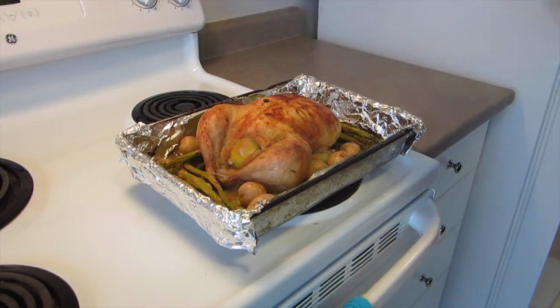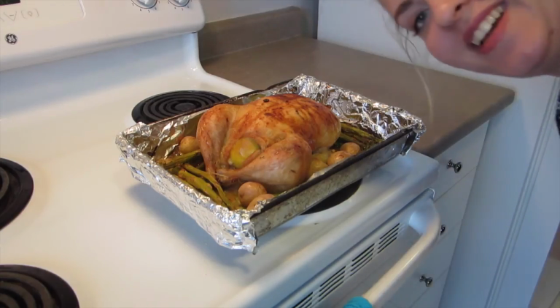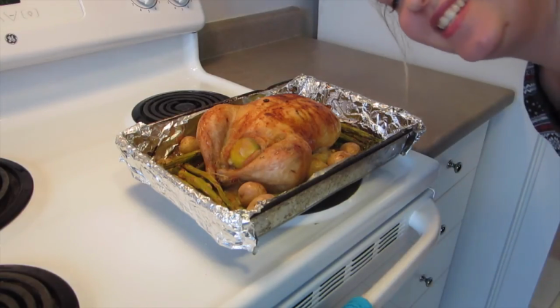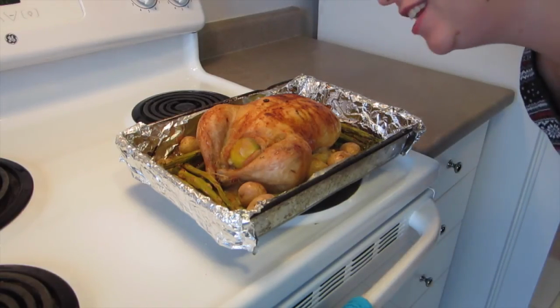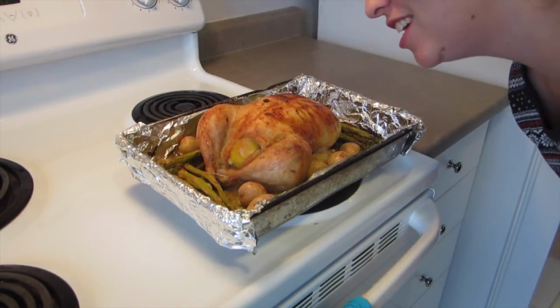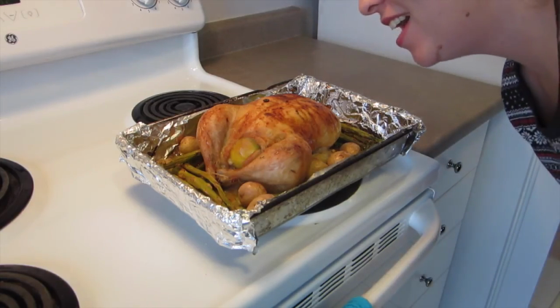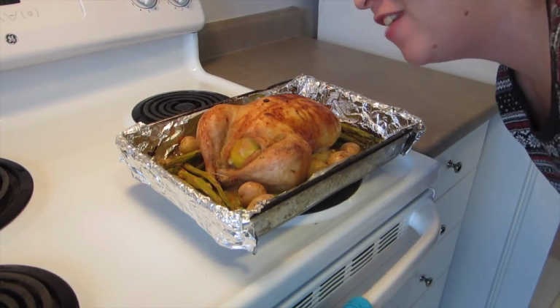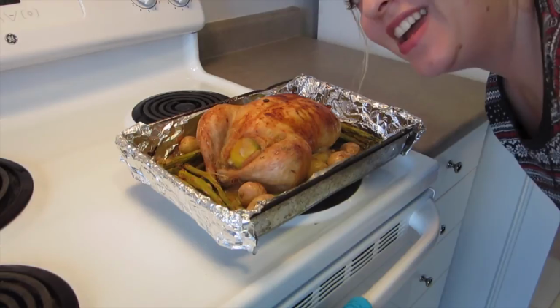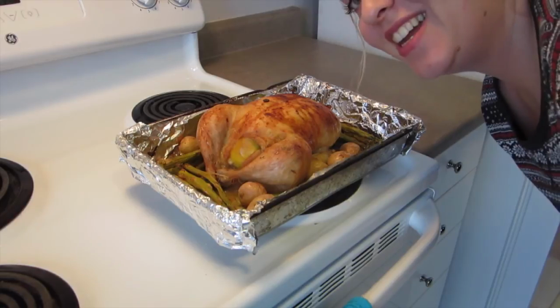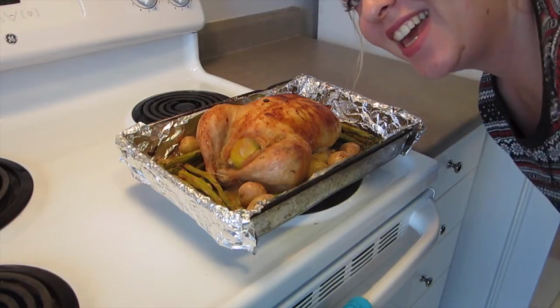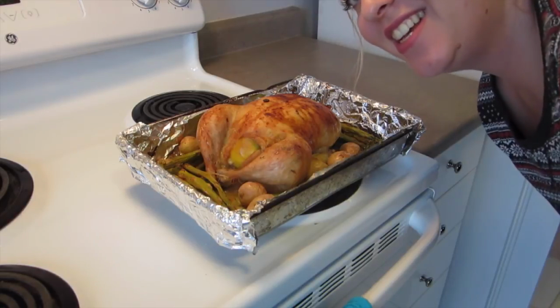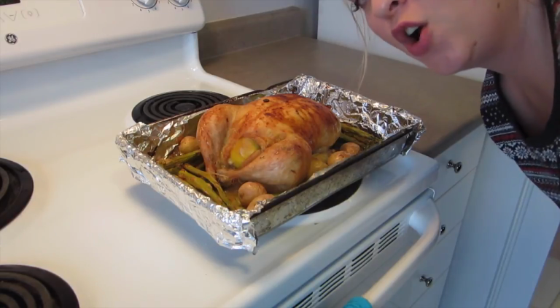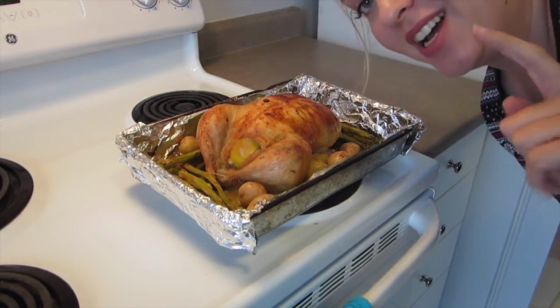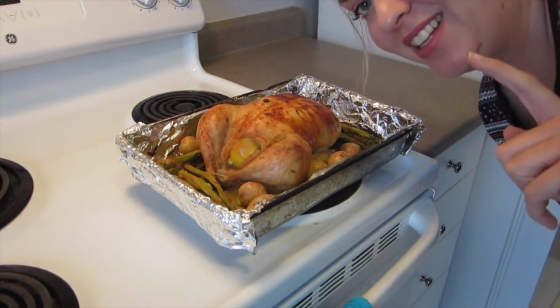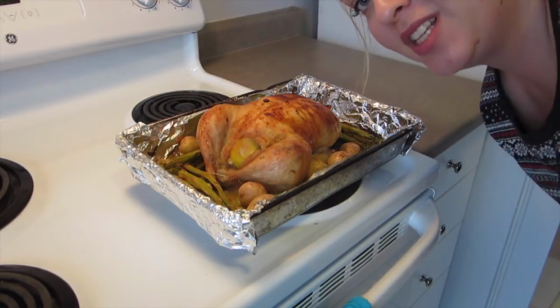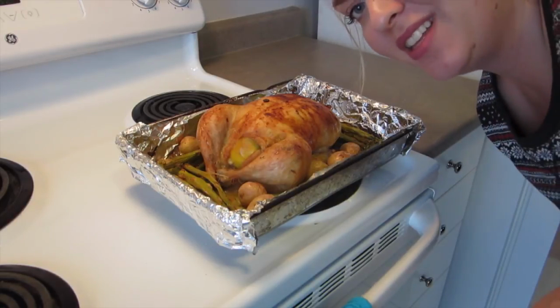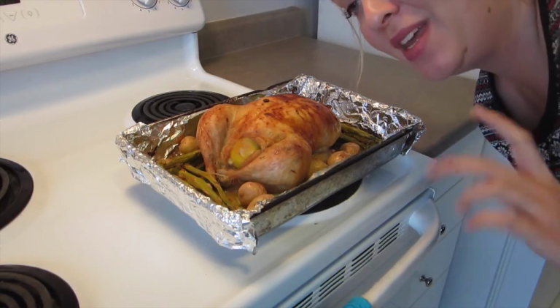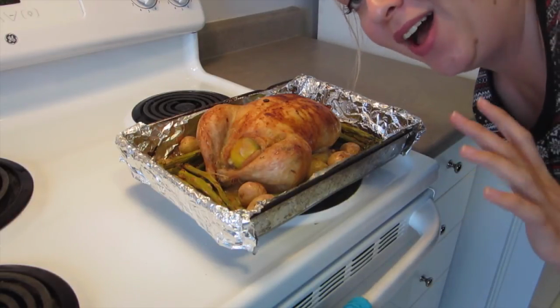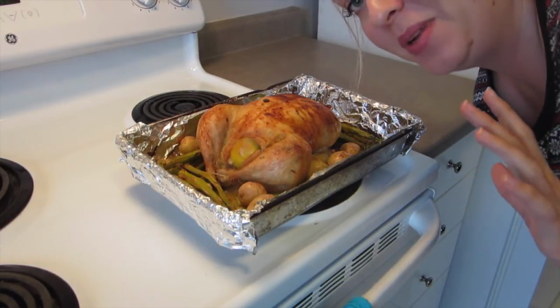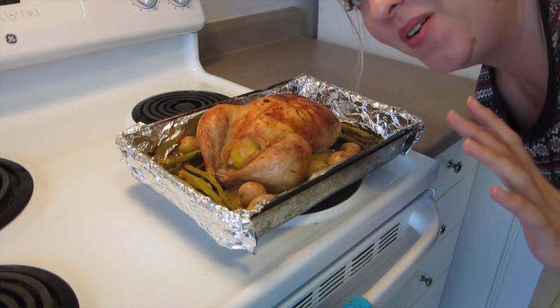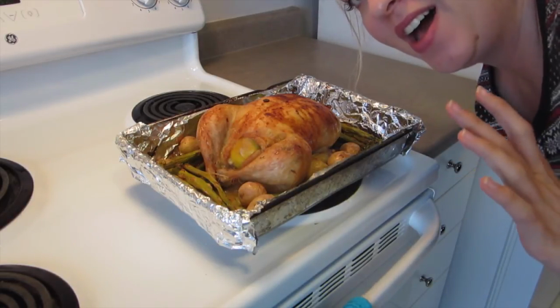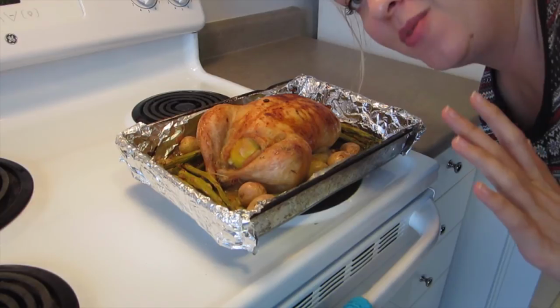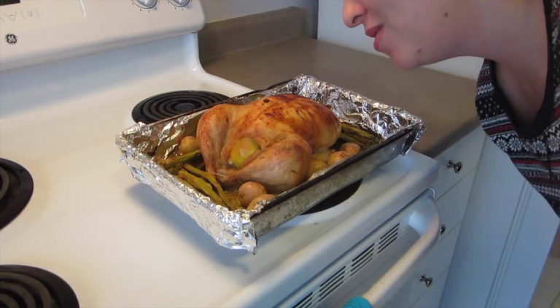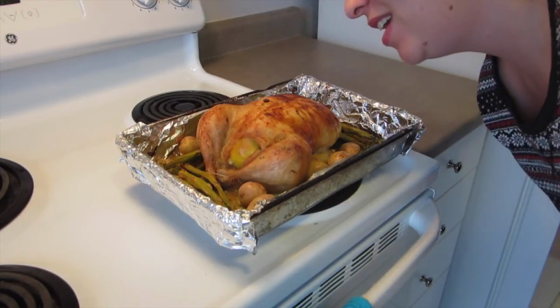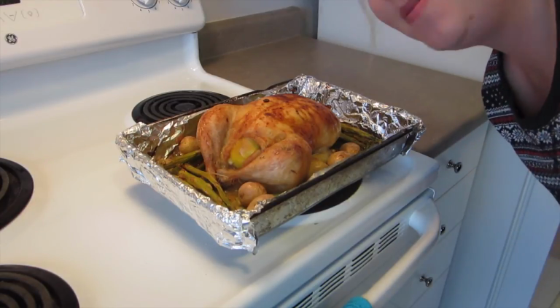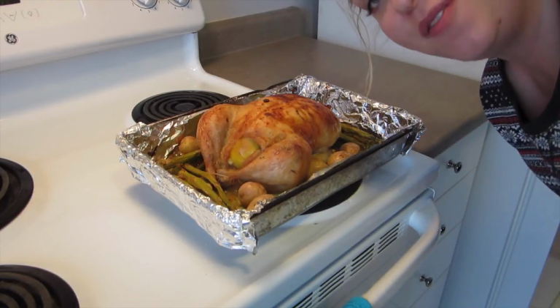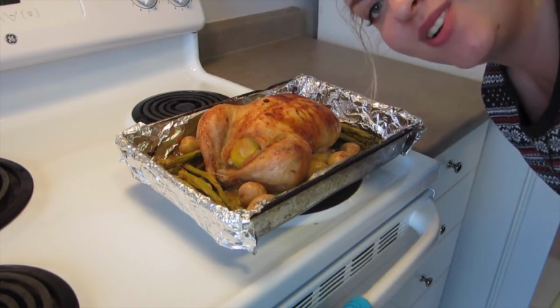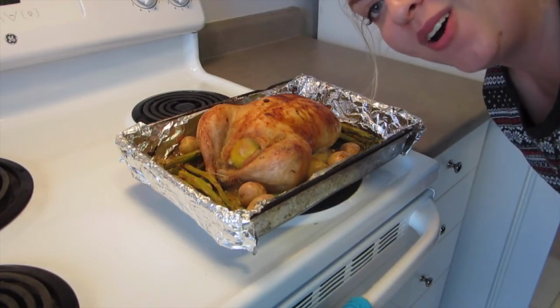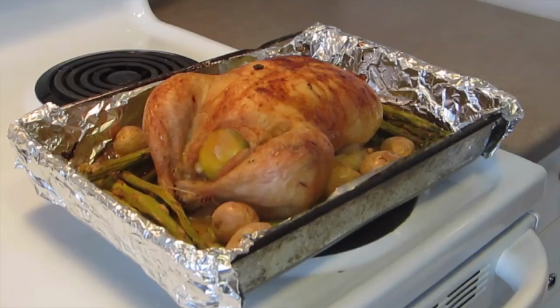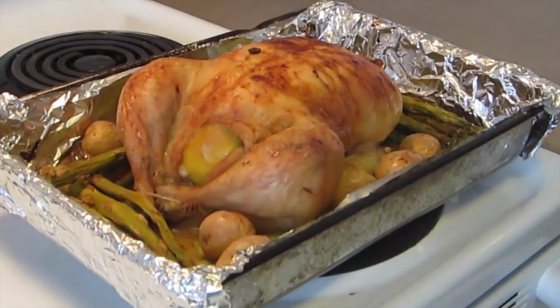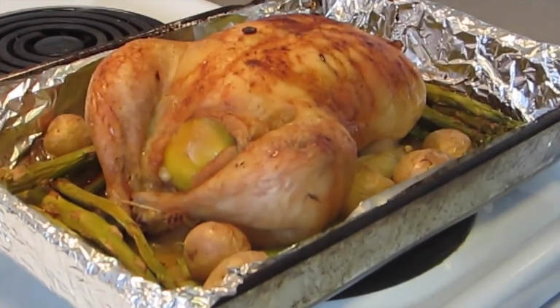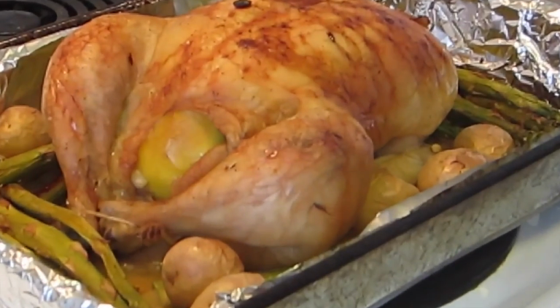And this is the finished chicken. I'm very excited to get into this. I hope you guys like this recipe. Leave me a comment below with what you think of it and let me know if you make it yourself. Yum.